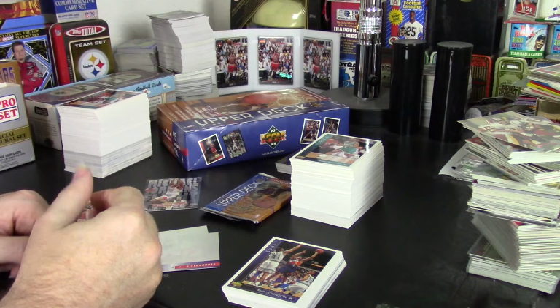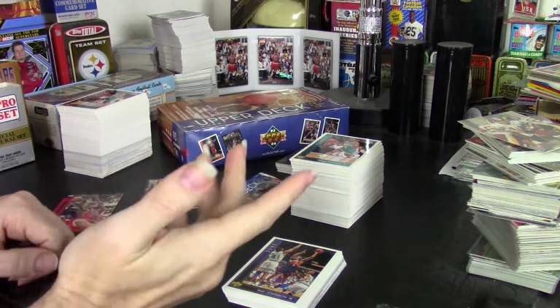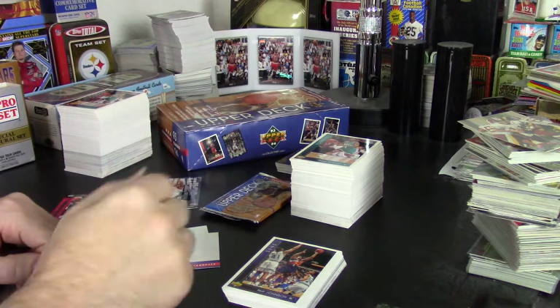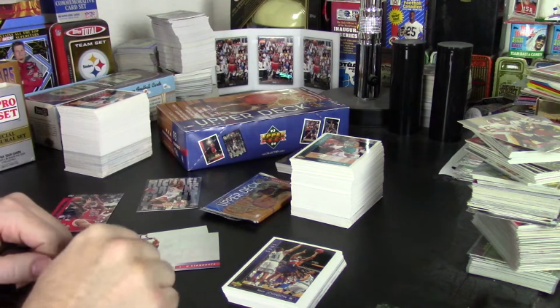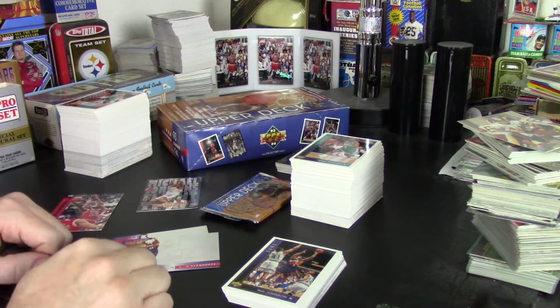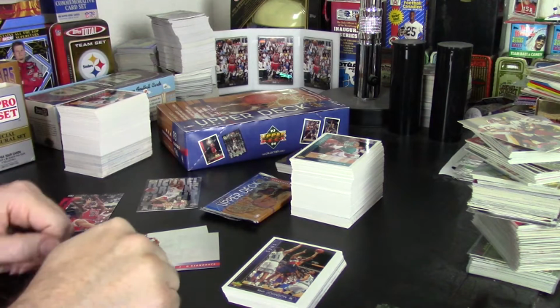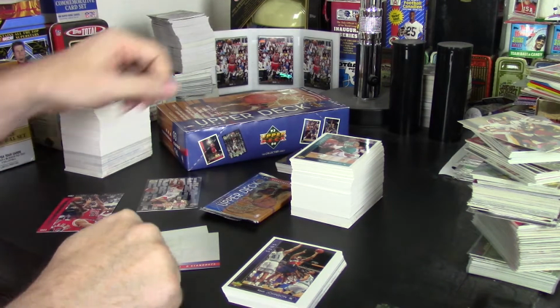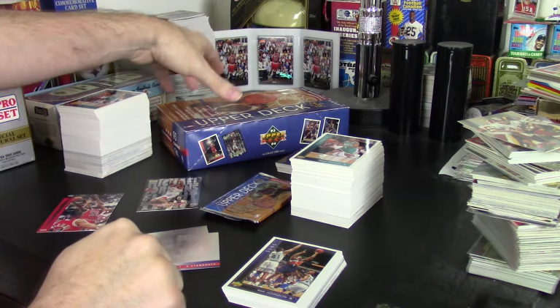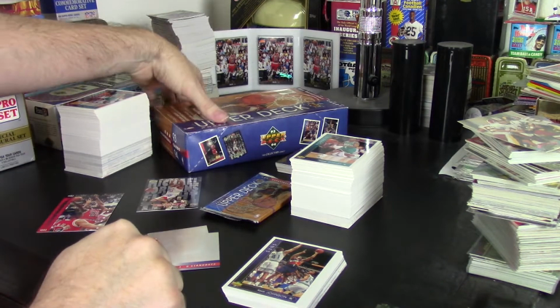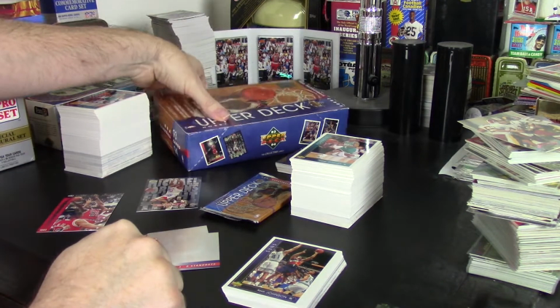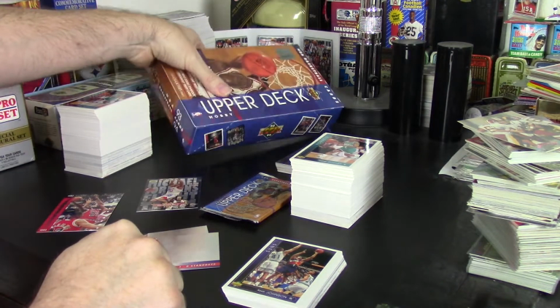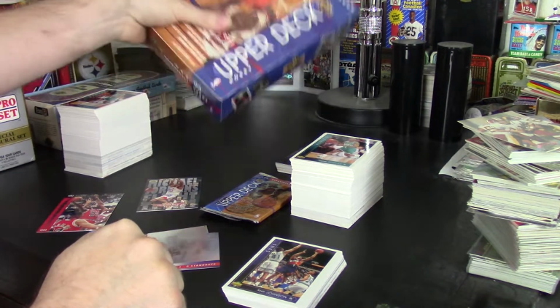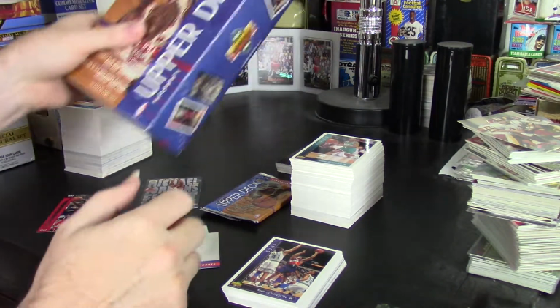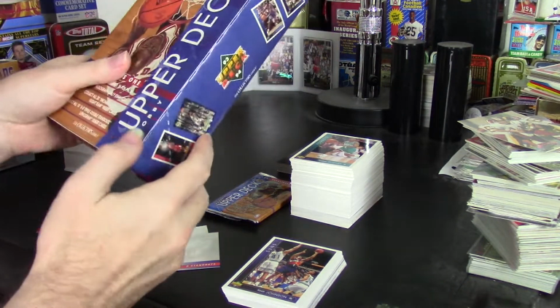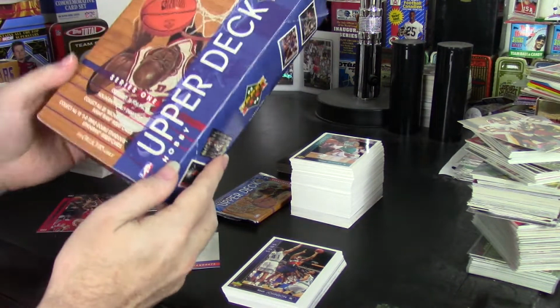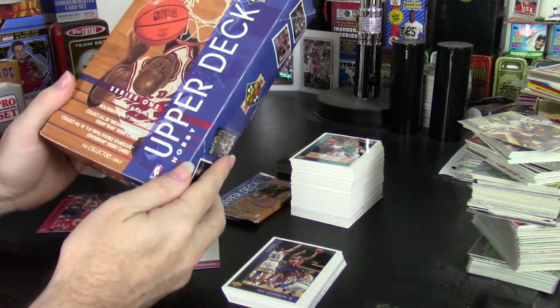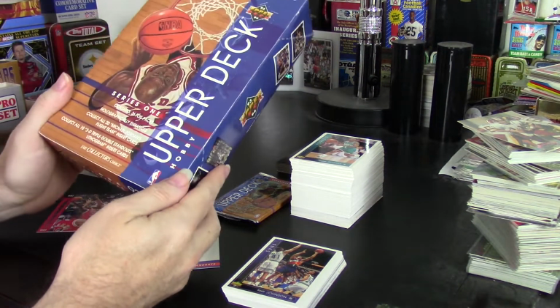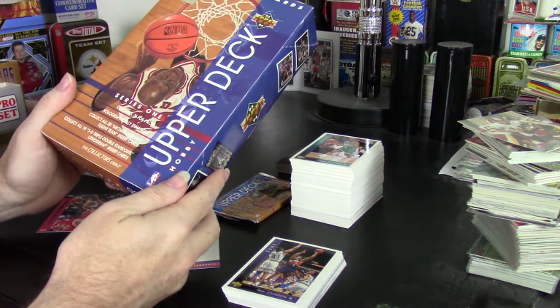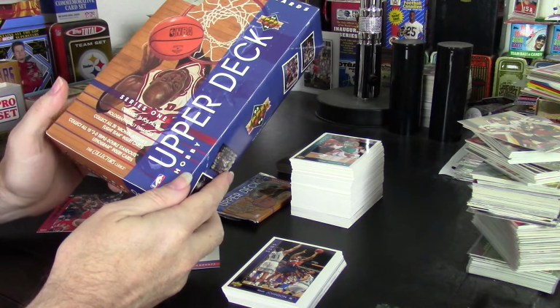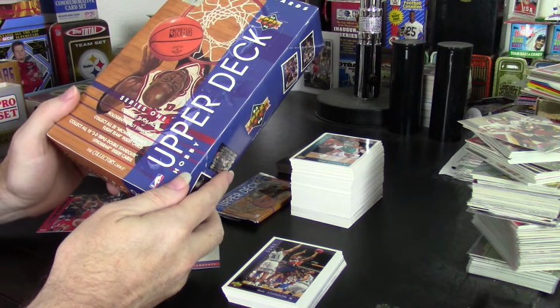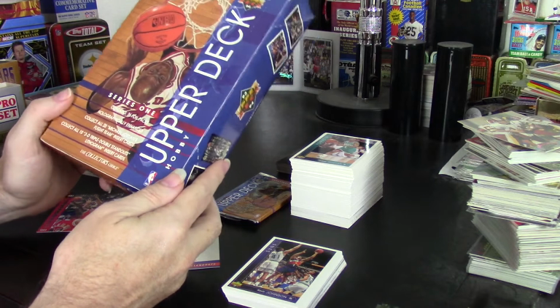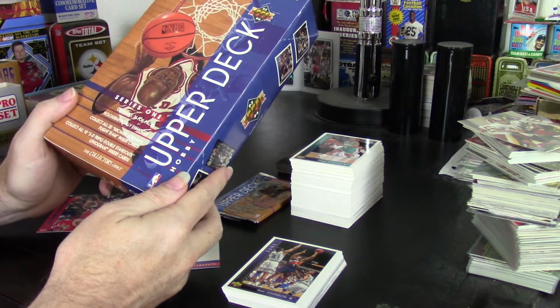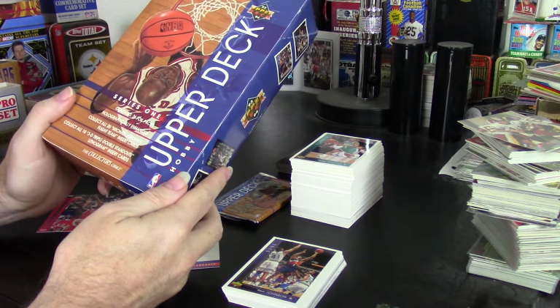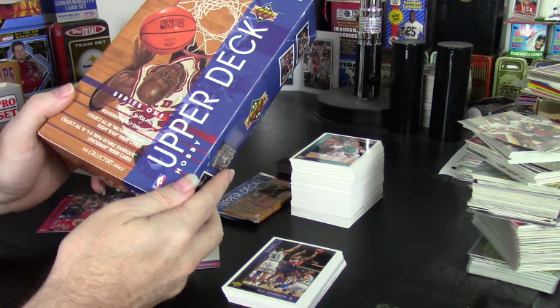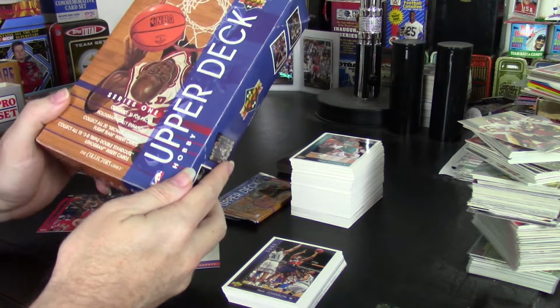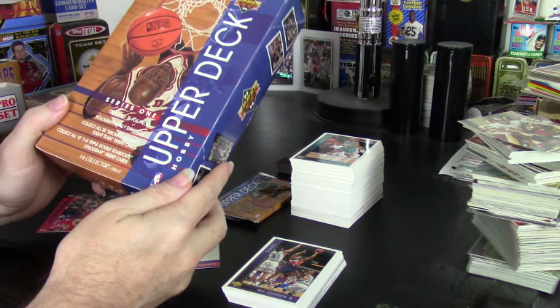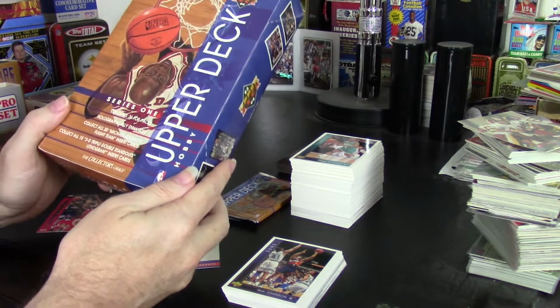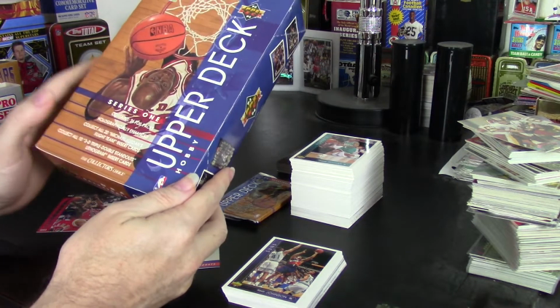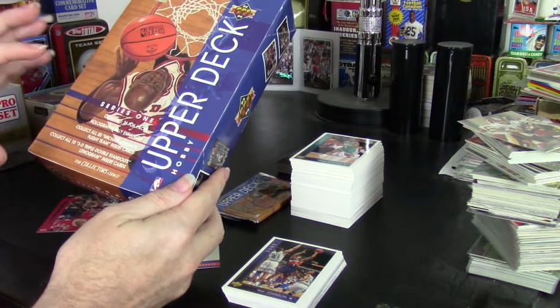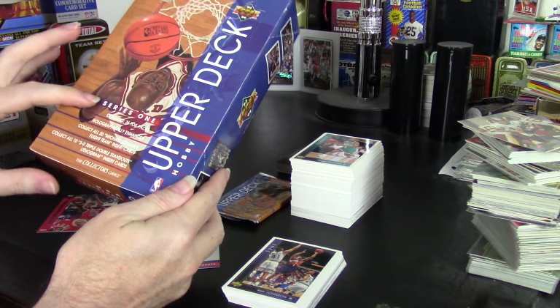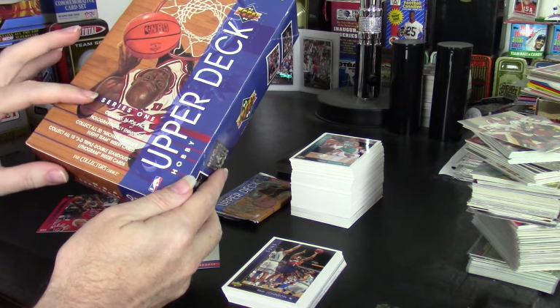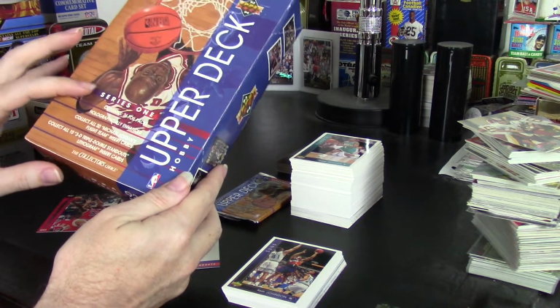Hey guys, Darren here with another box review. This time I'm reviewing a box of 1993-94 Upper Deck Basketball Series 1 Hobby.